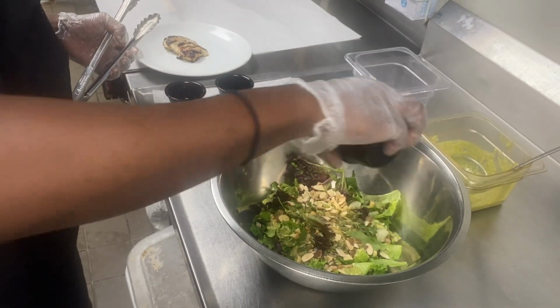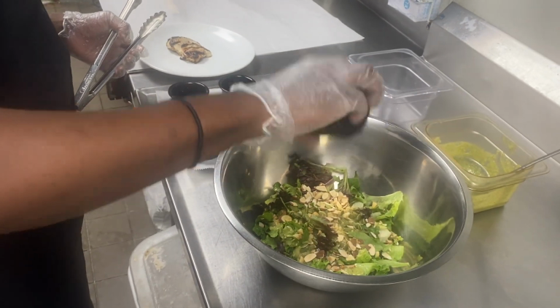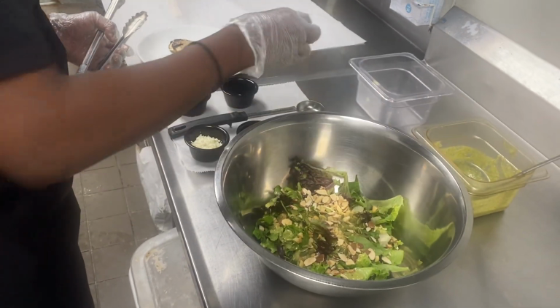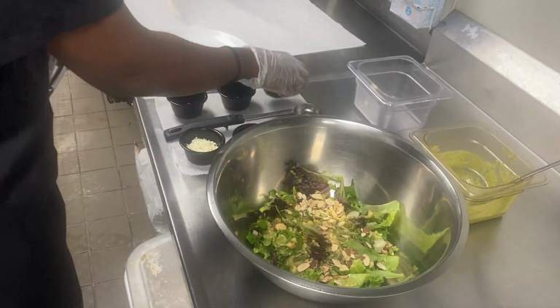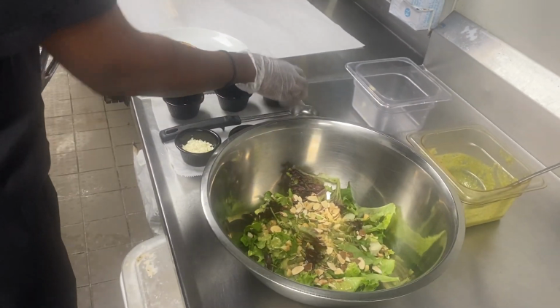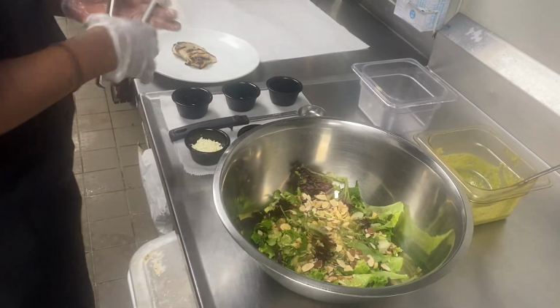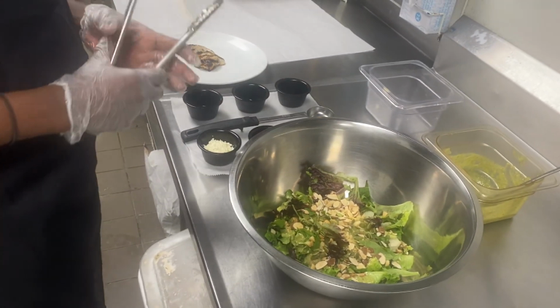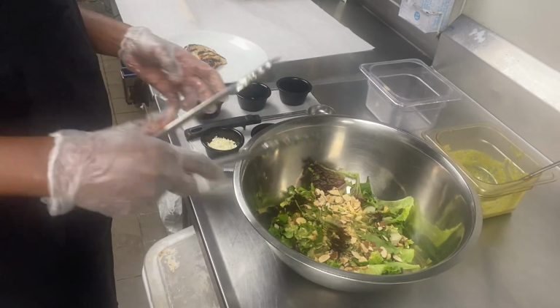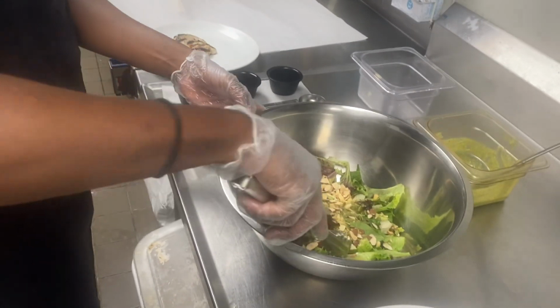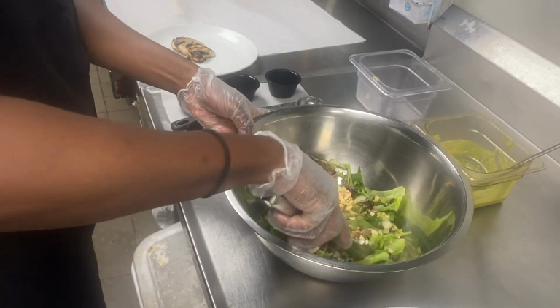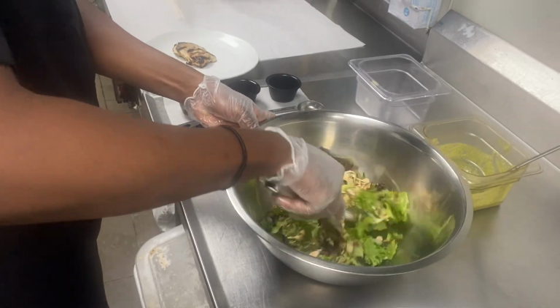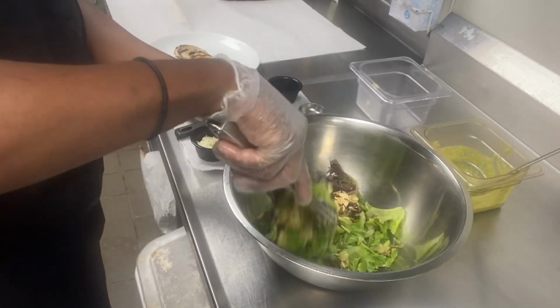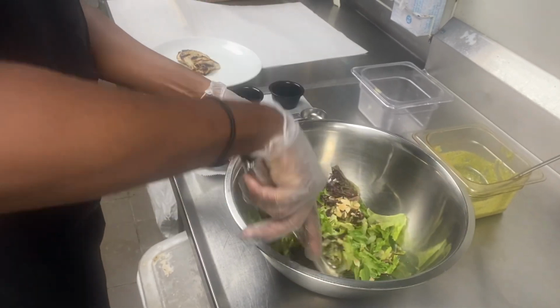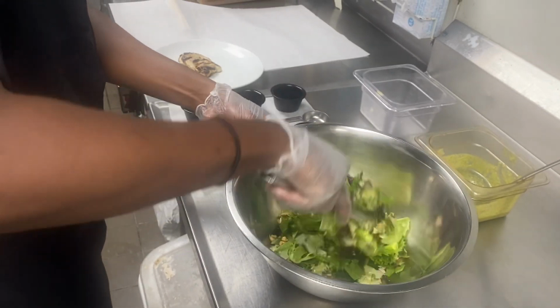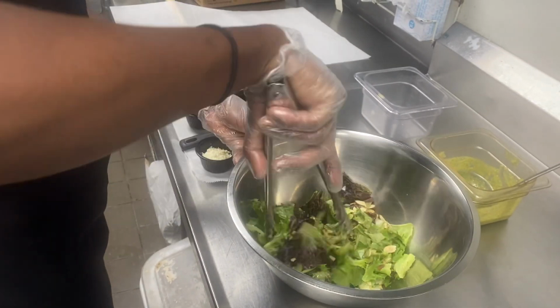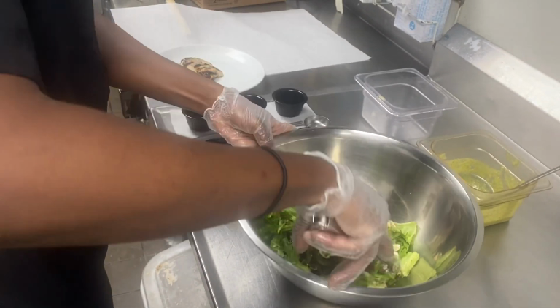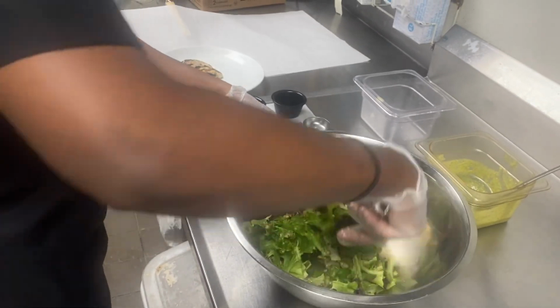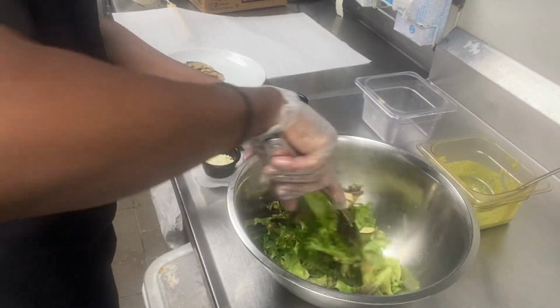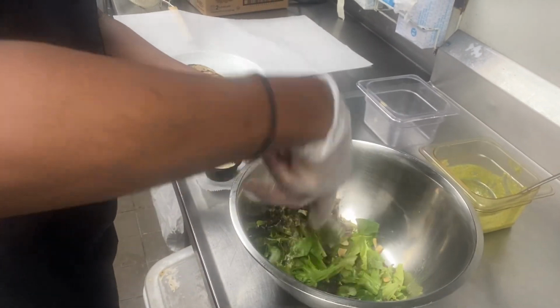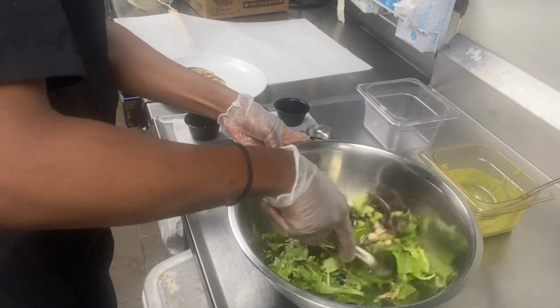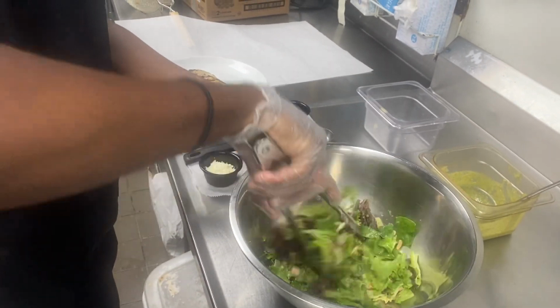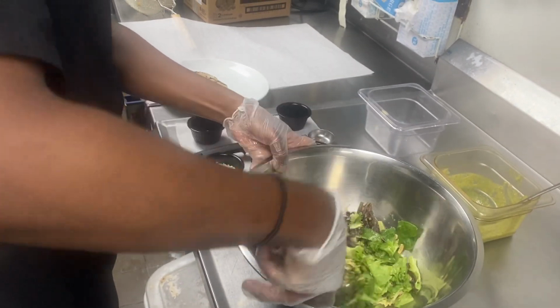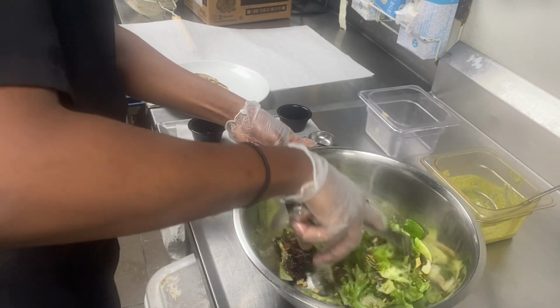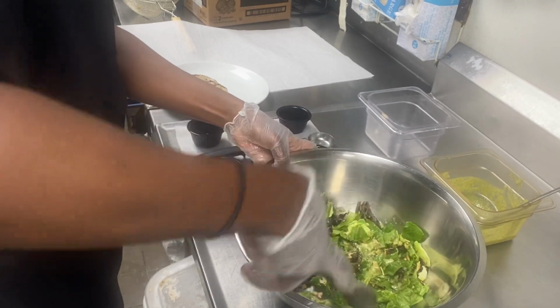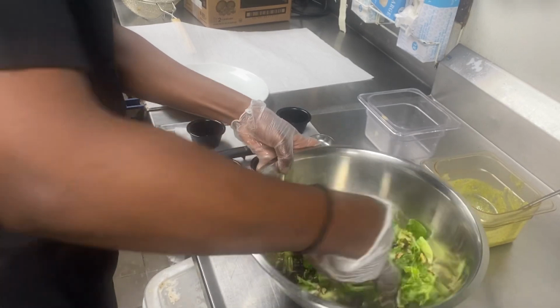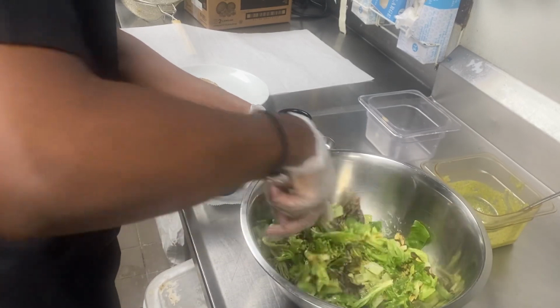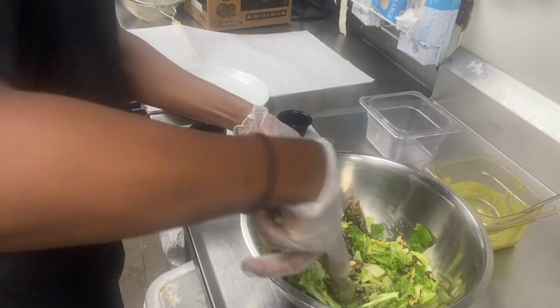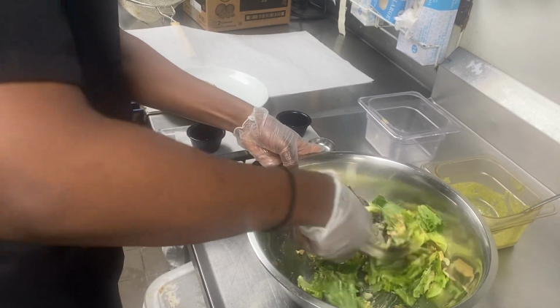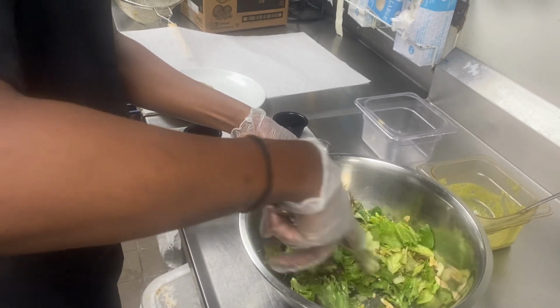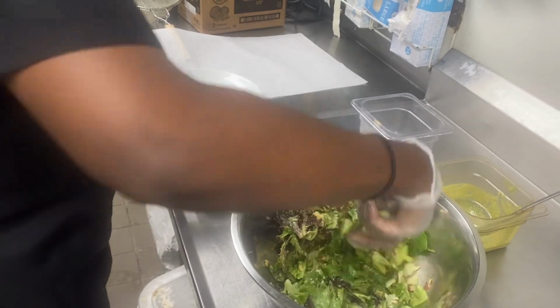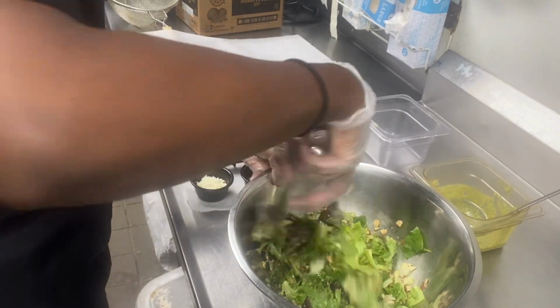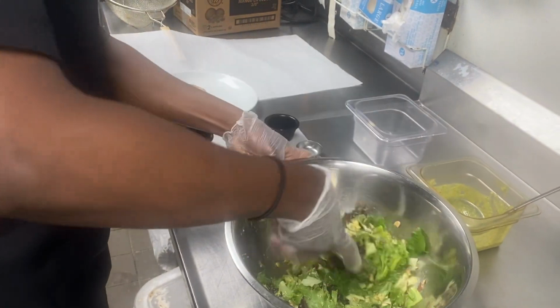Once we have those three ingredients we're going to stop and mix this salad, kind of just like we would a Caesar salad. Make sure we get all the lettuce greens and all those nuts kind of moistened. This will be the crunch to our salad.